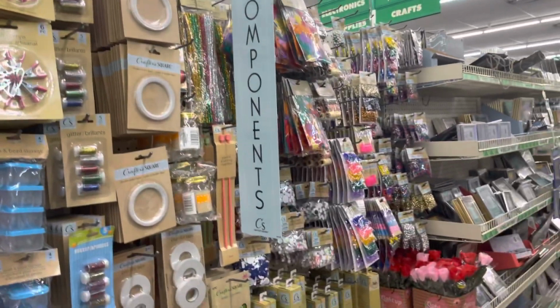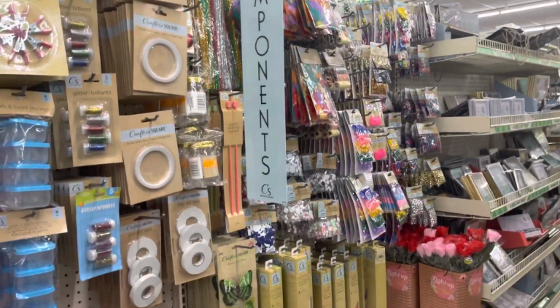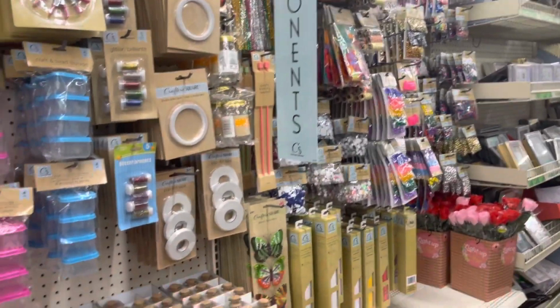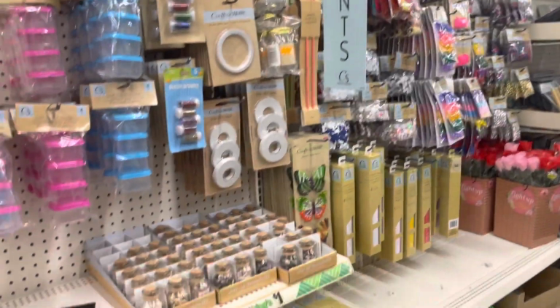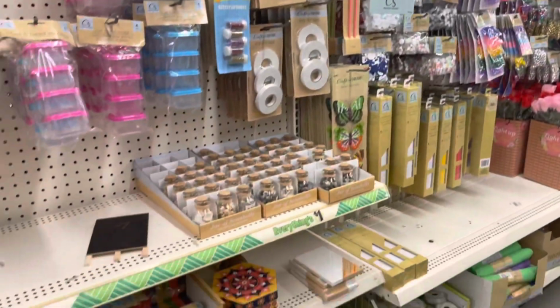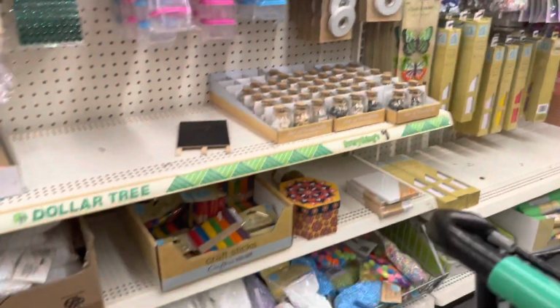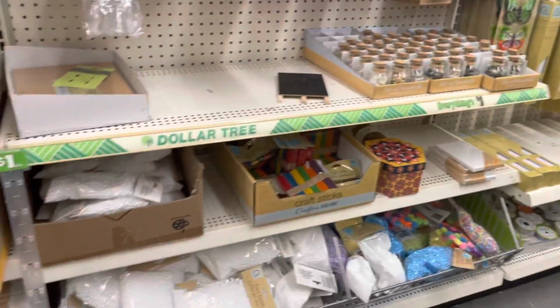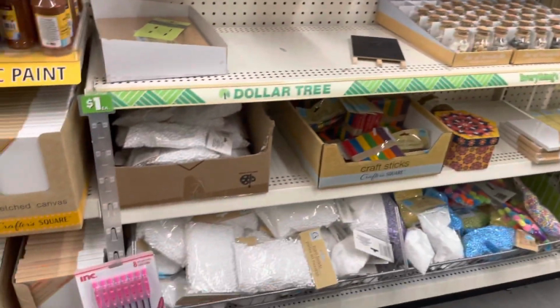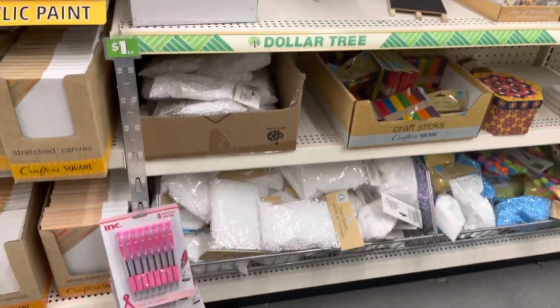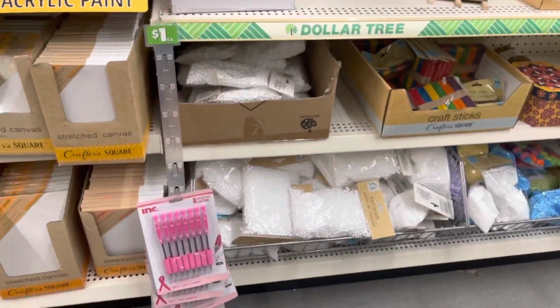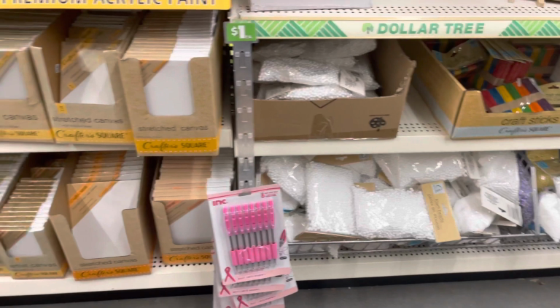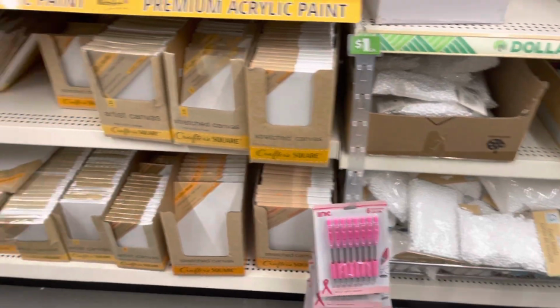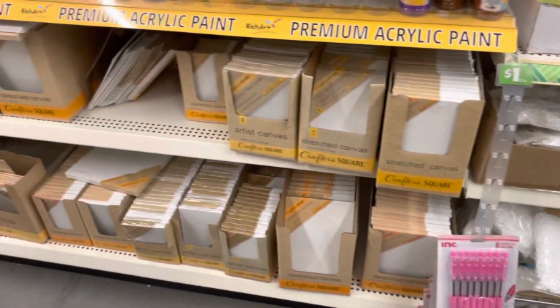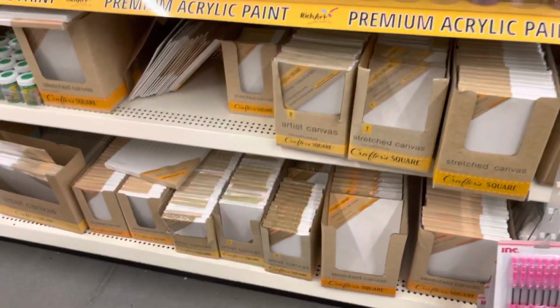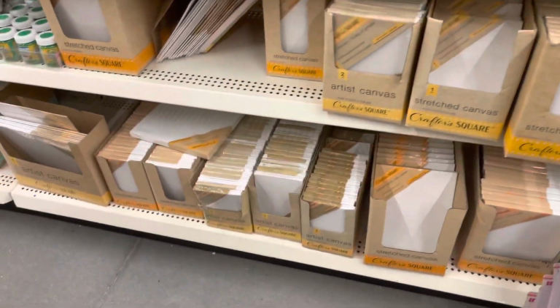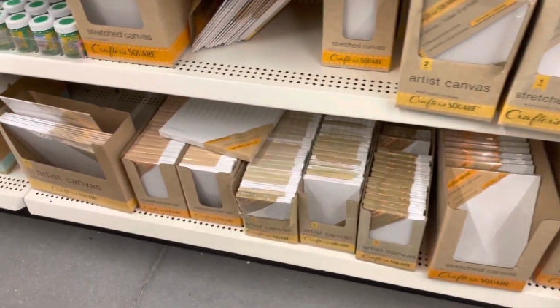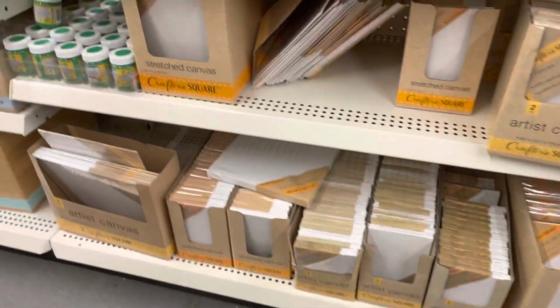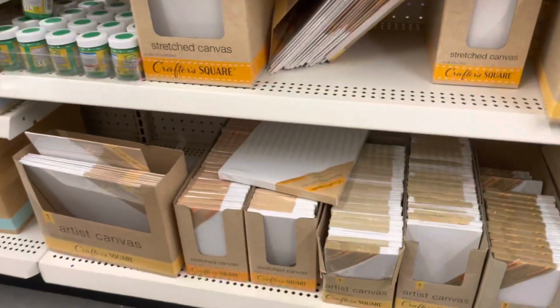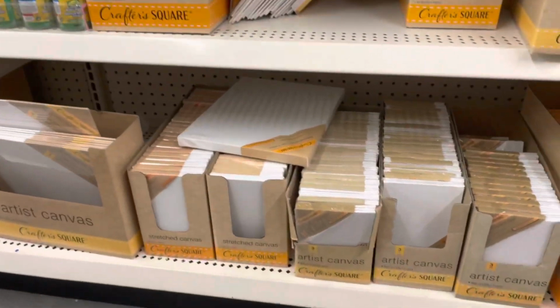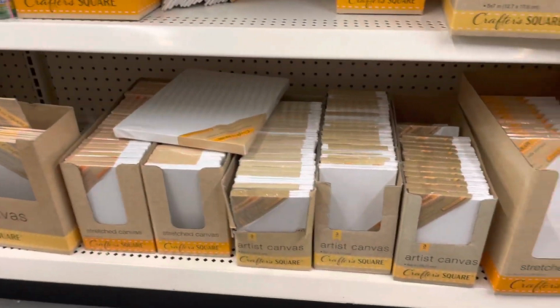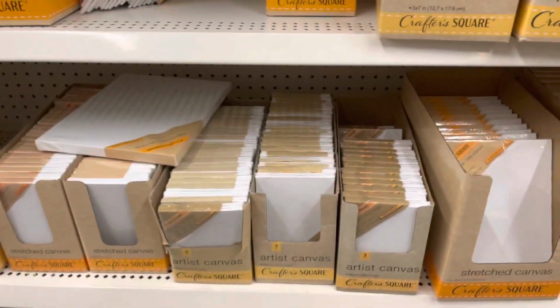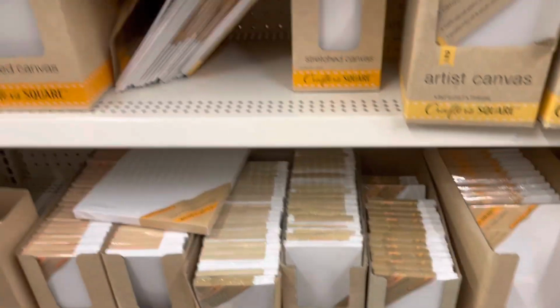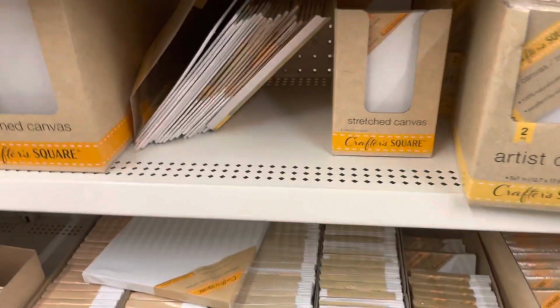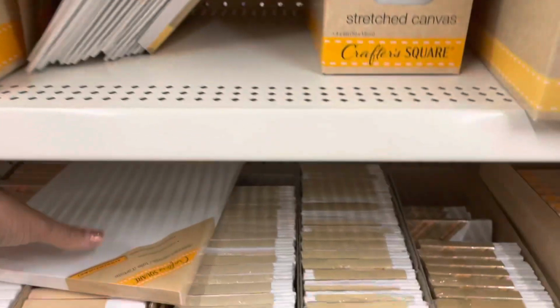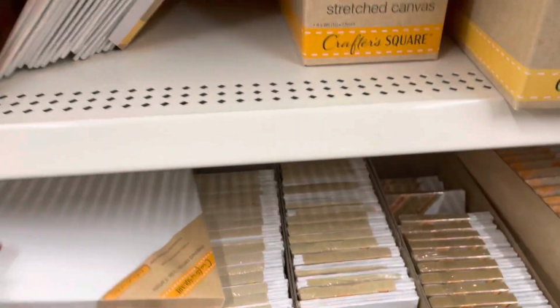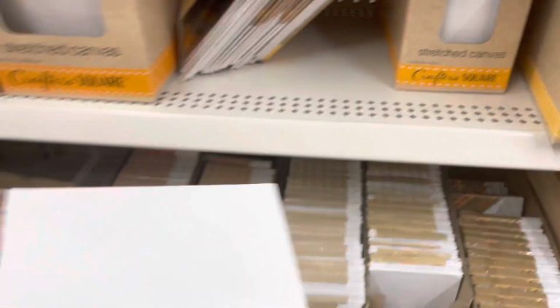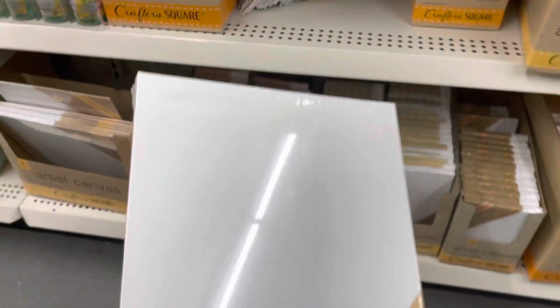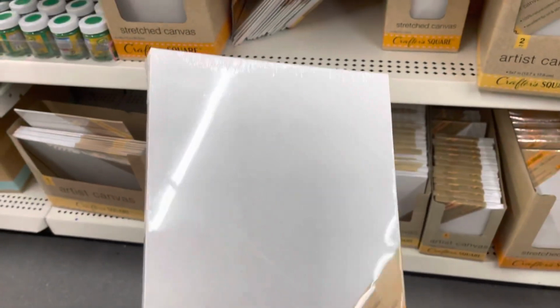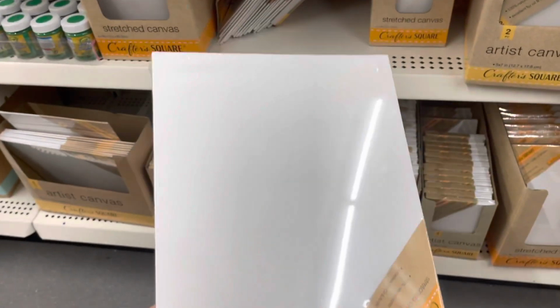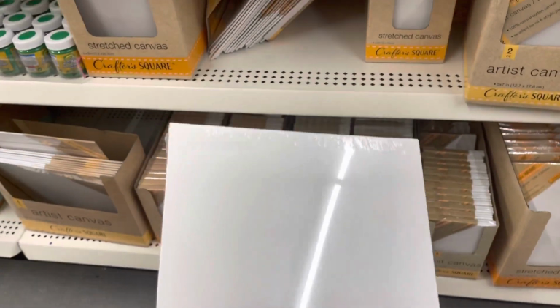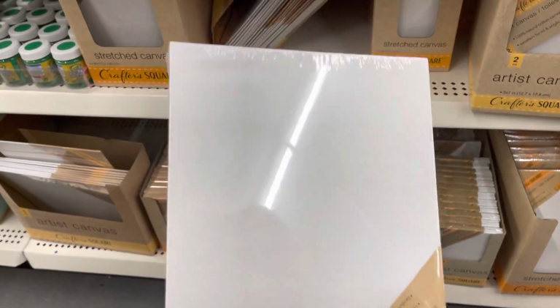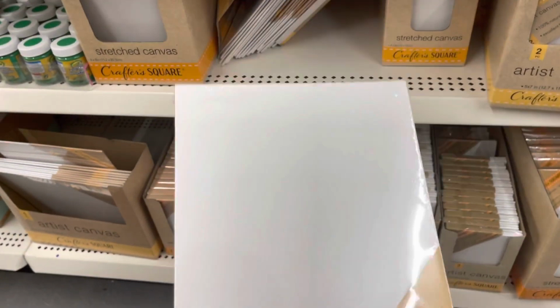This is your craft section where you could do some painting or whatever — it's a pretty decent-sized section. You've got a lot to choose from. Oh, you have some canvases down here also. They're small, but actually this one is not bad — that's a decent size.